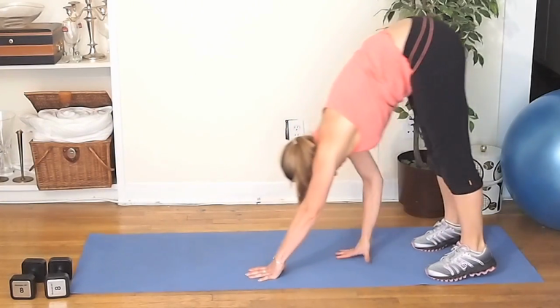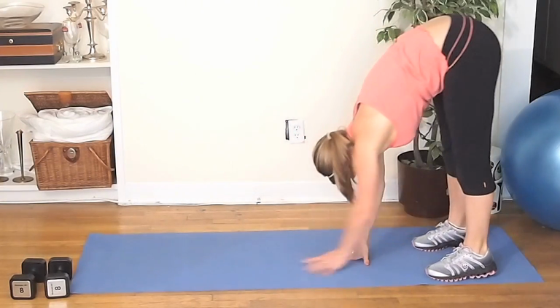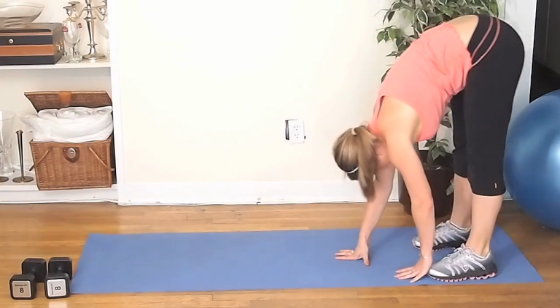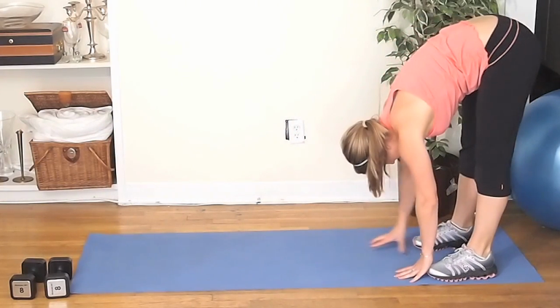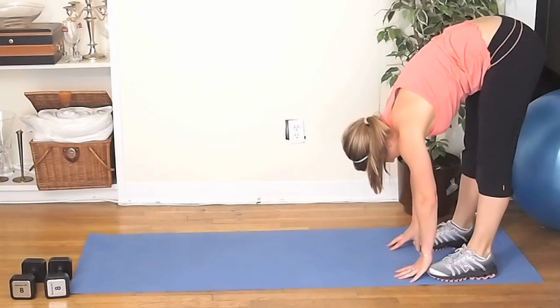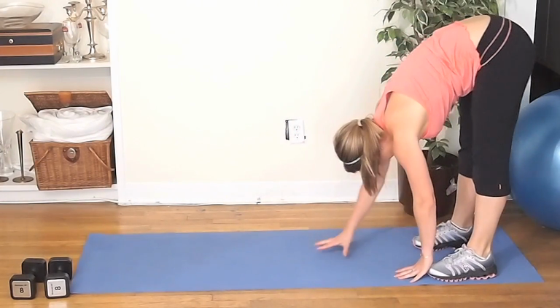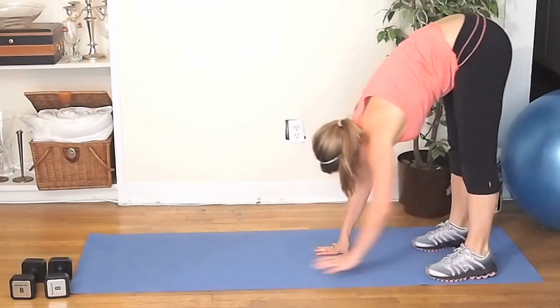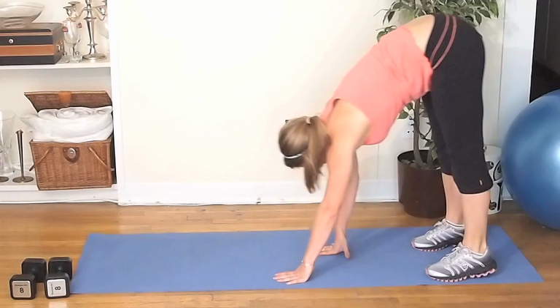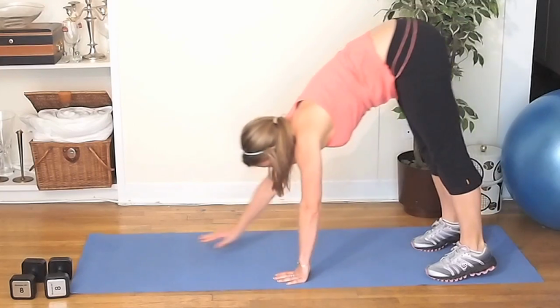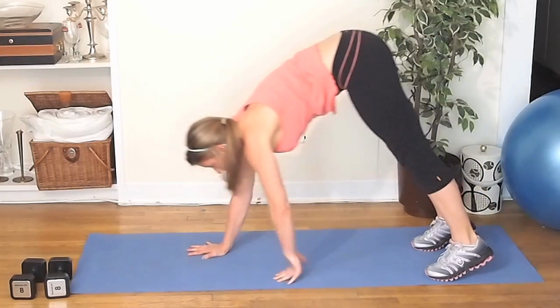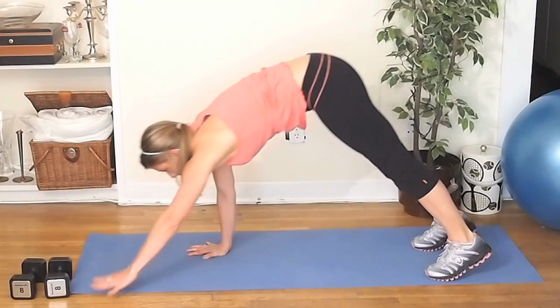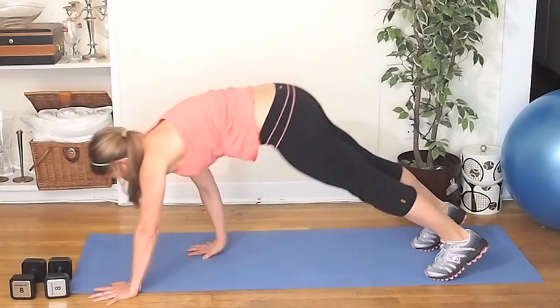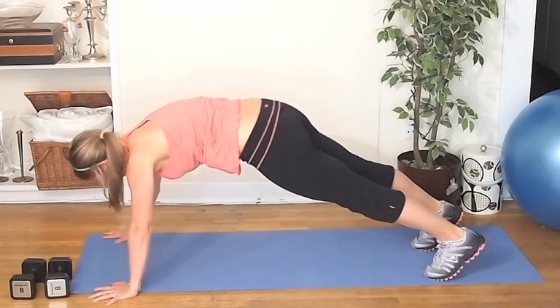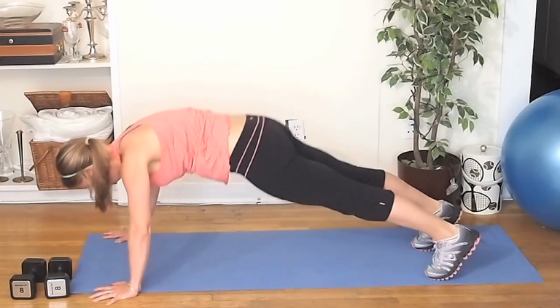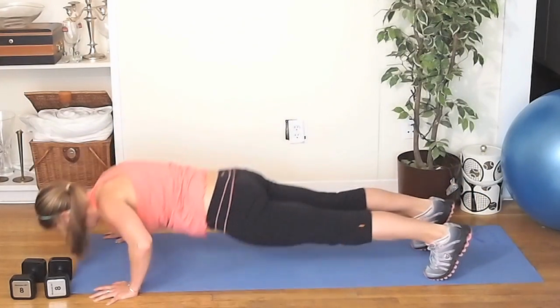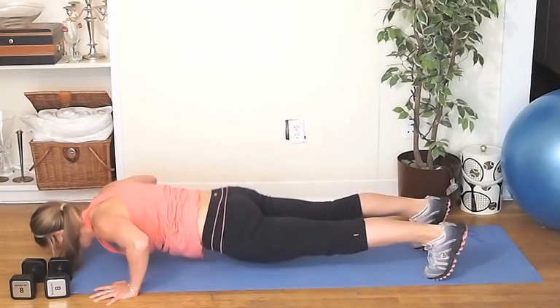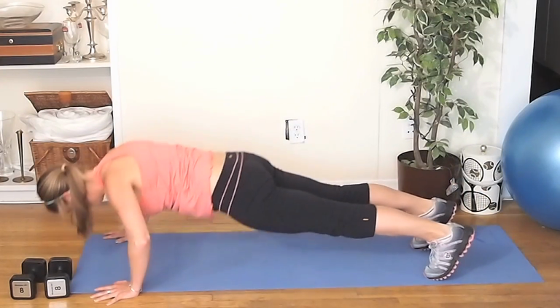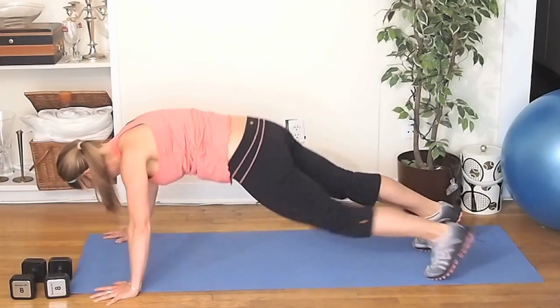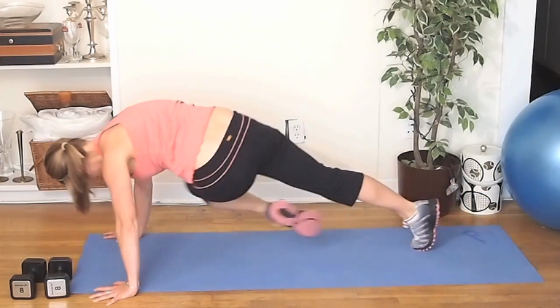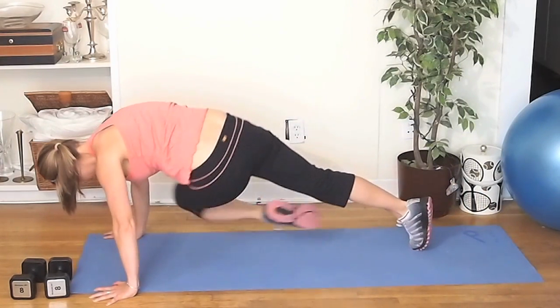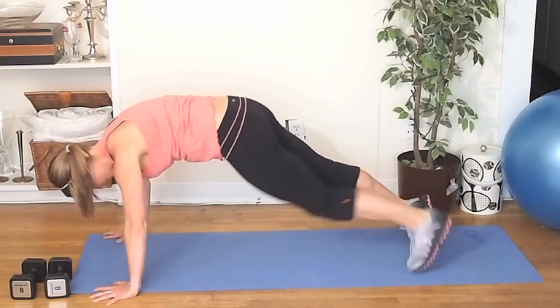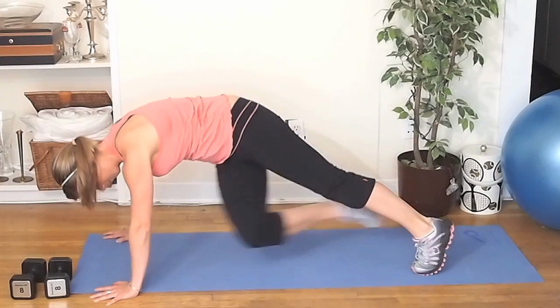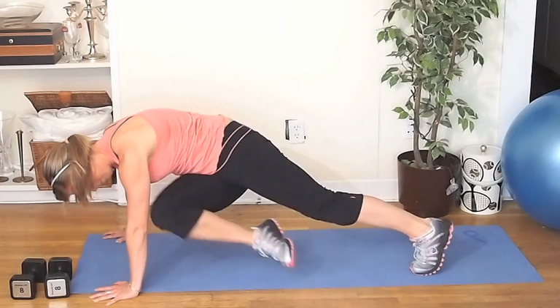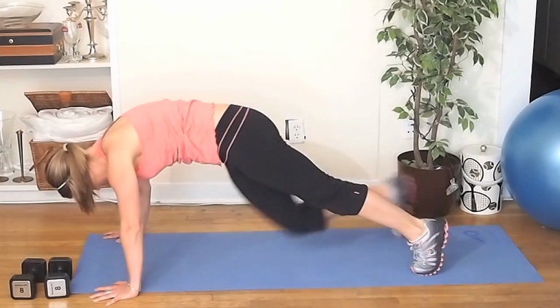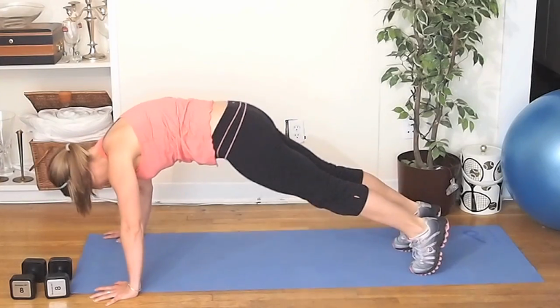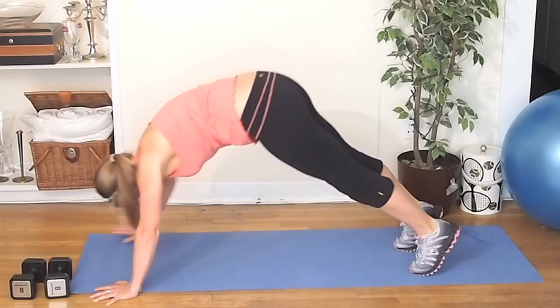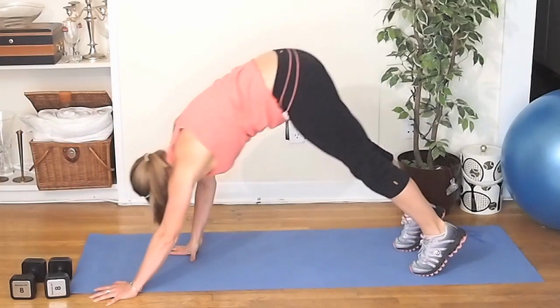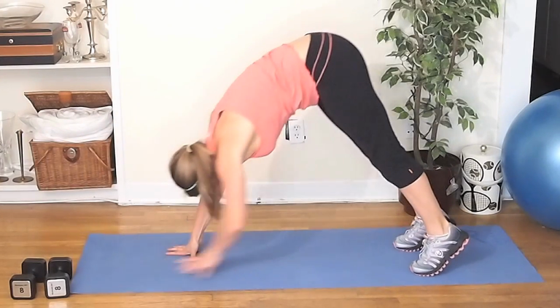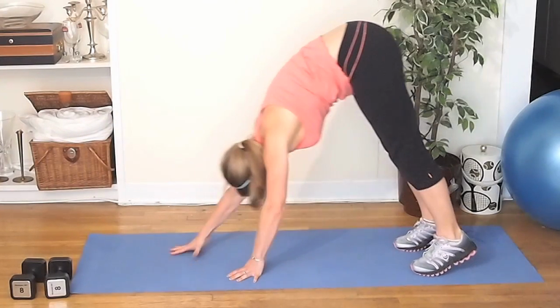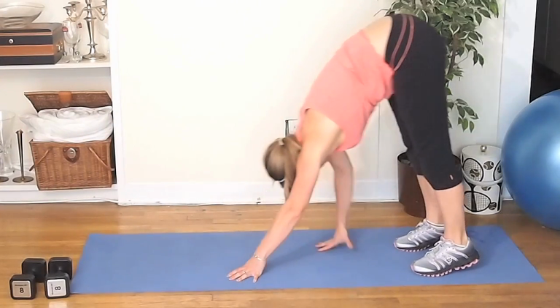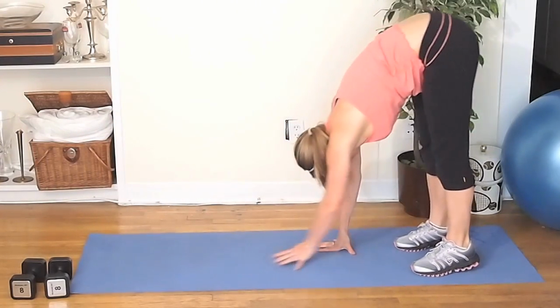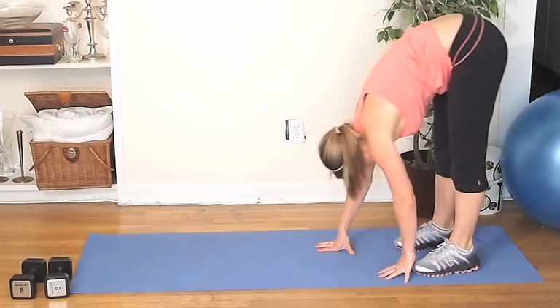When you come back, go right back out. Make sure your hands are a little bit wider than shoulder-width distance apart. Reach down with your chest and then come back up to start.